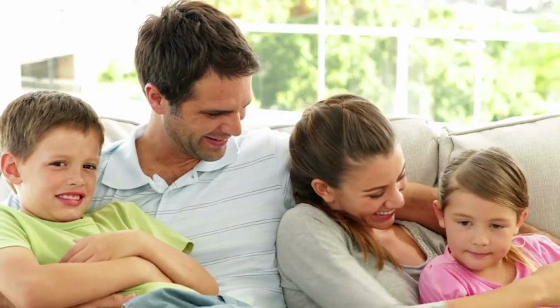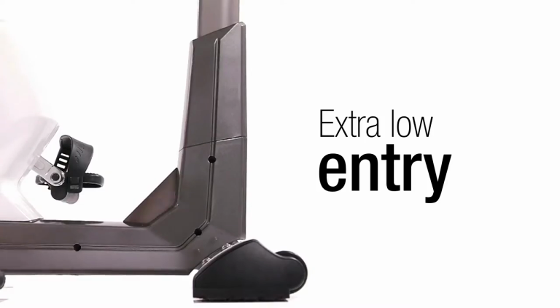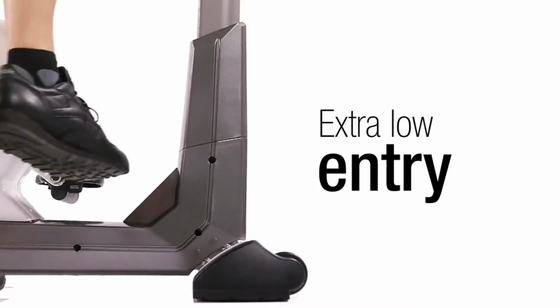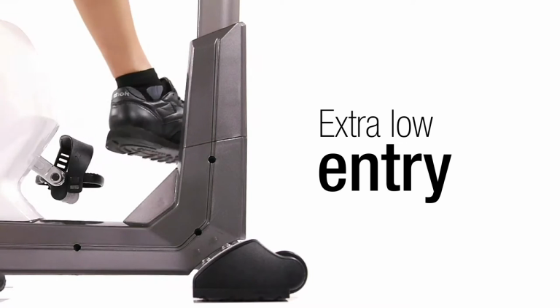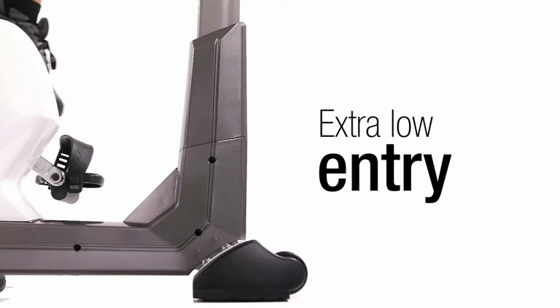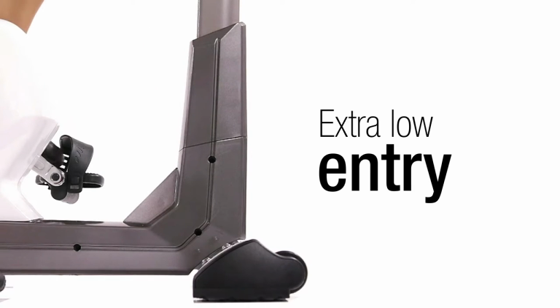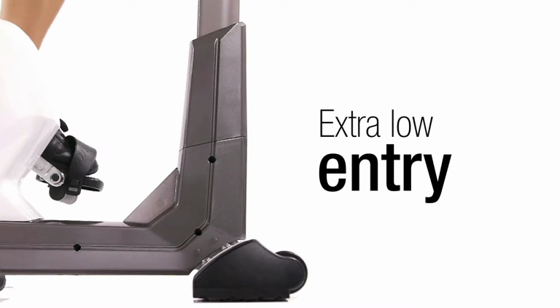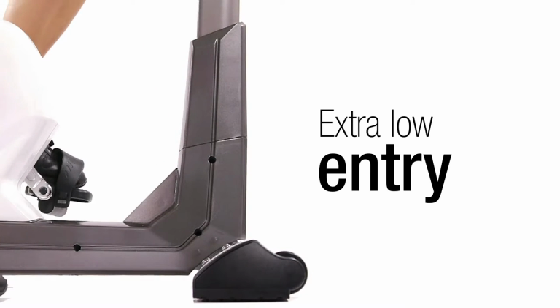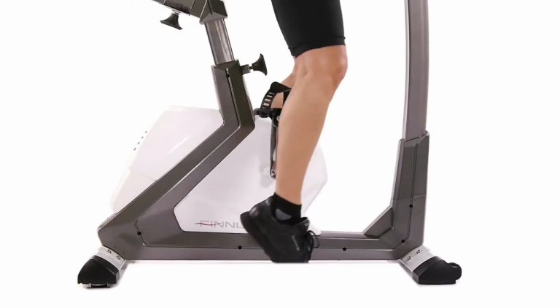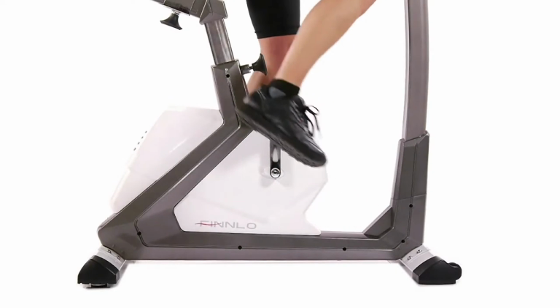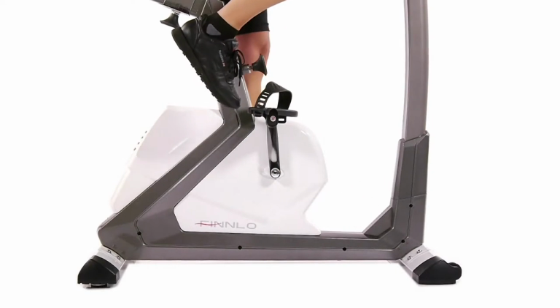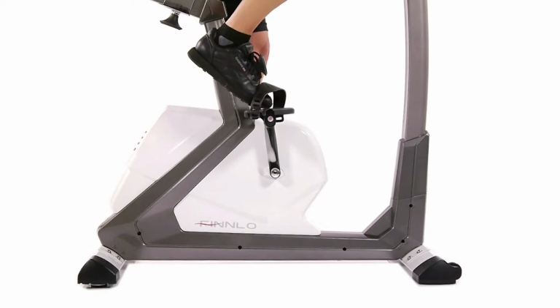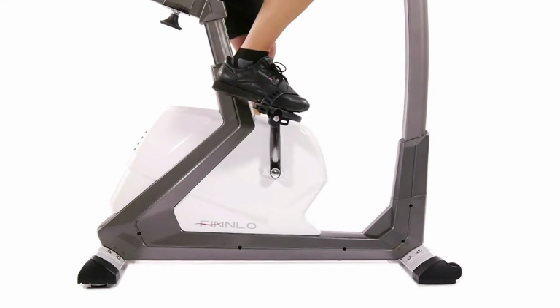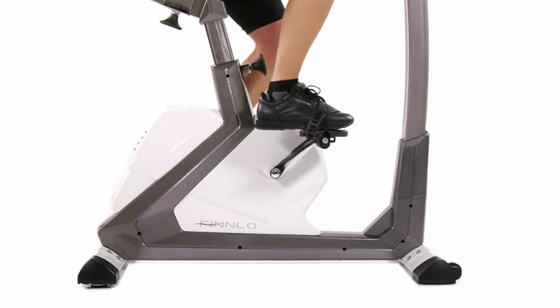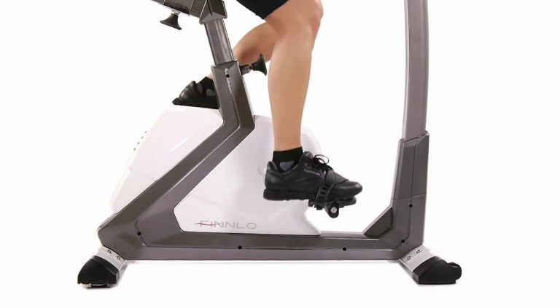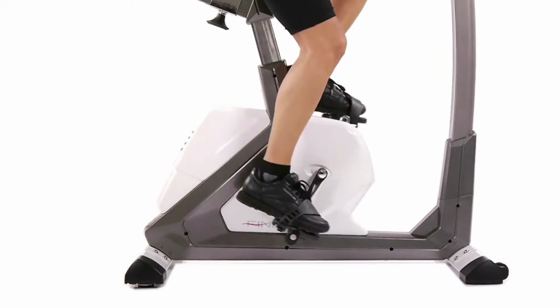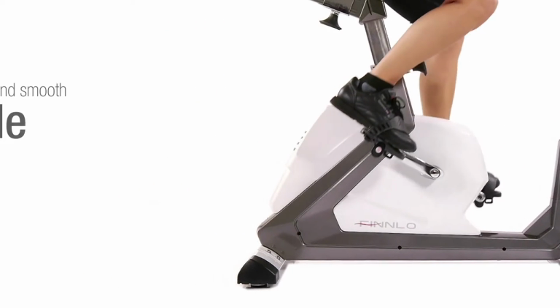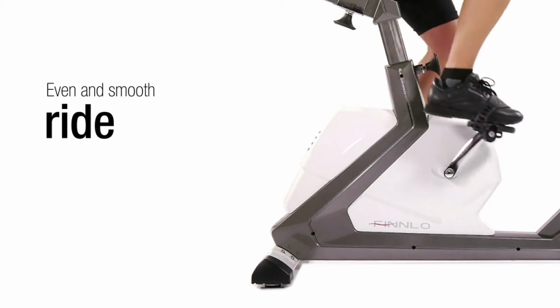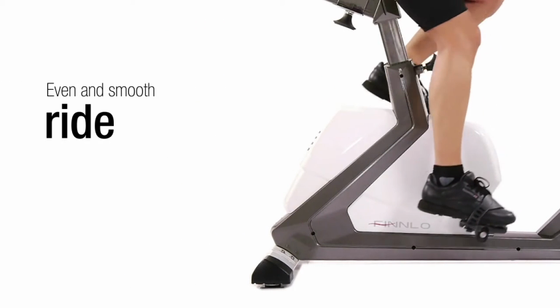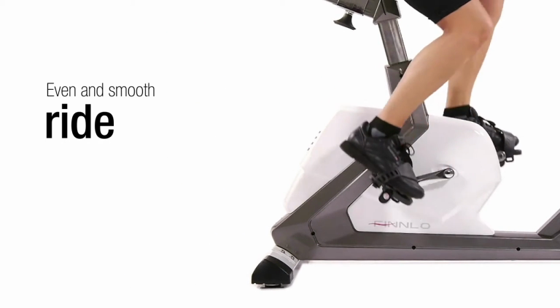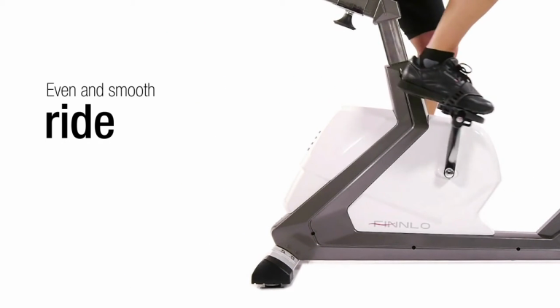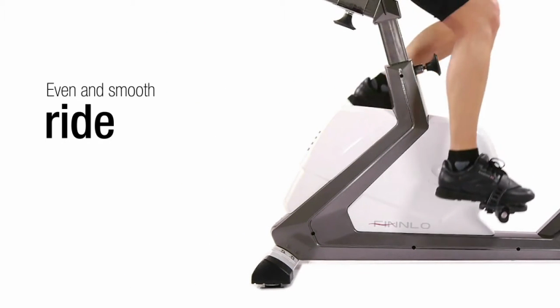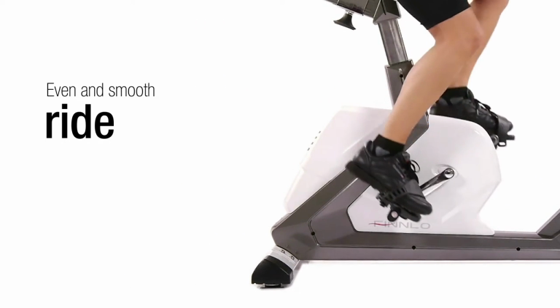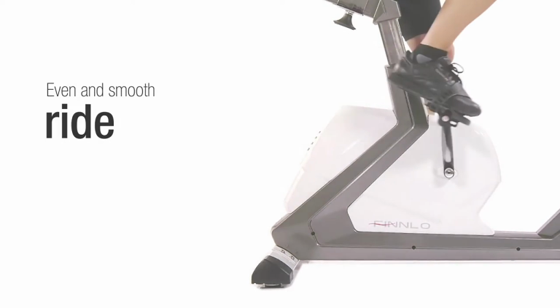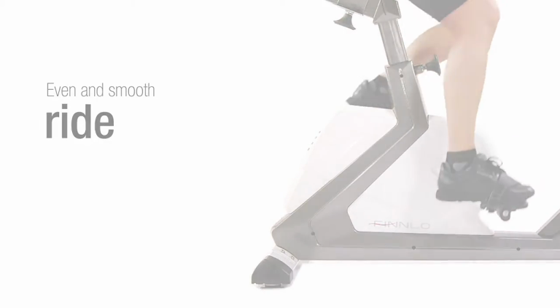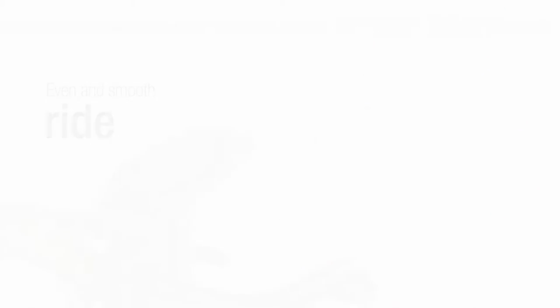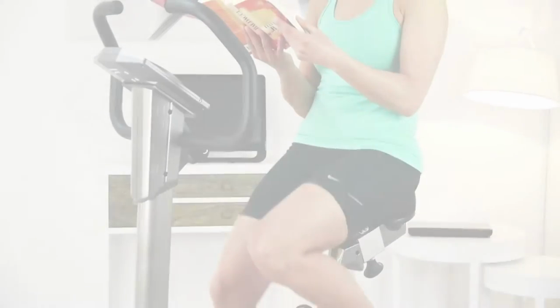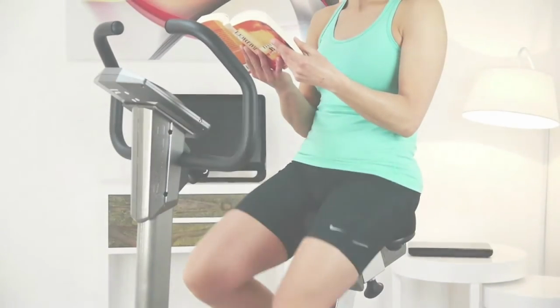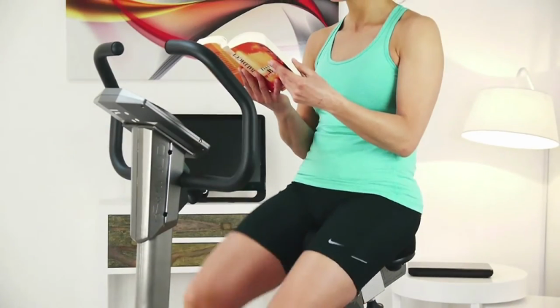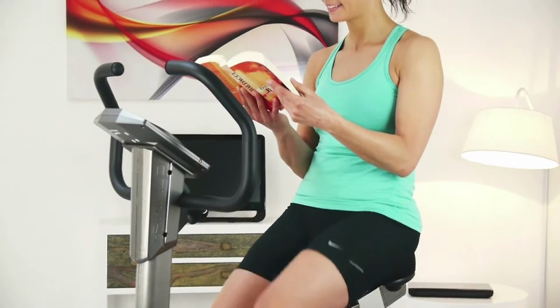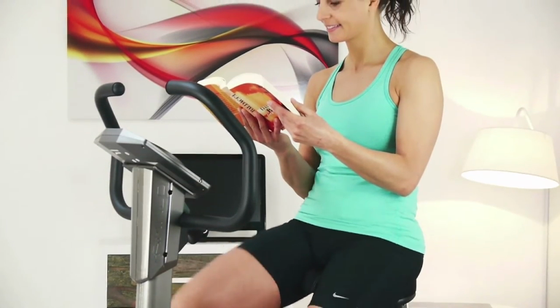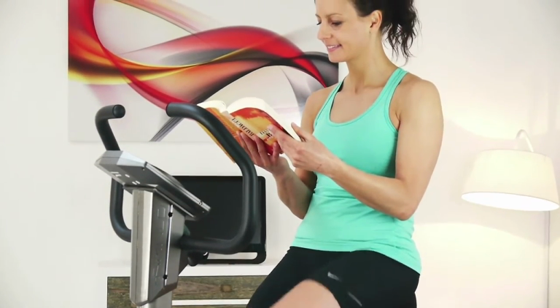Your safety is important to us. The extra-low entry allows a quick and easy mounting and dismounting. The Varon Stressless offers an even and smooth ride, so you can read exciting chapters in your book or comfortably watch your favorite TV show while exercising.